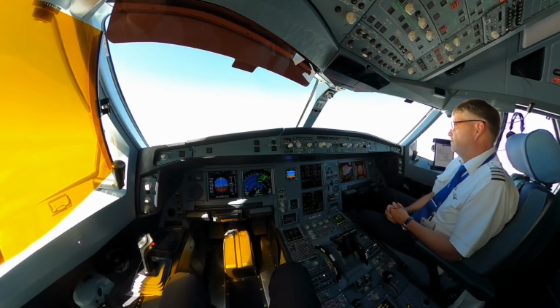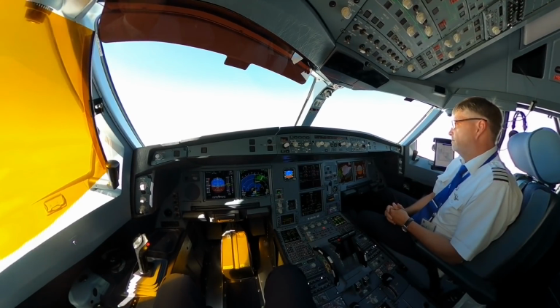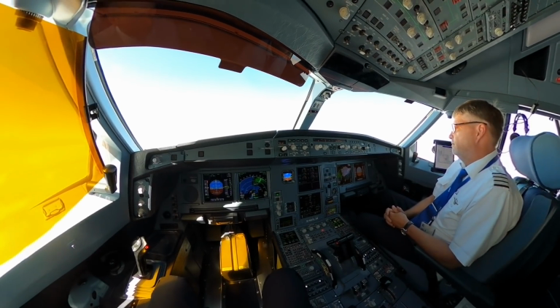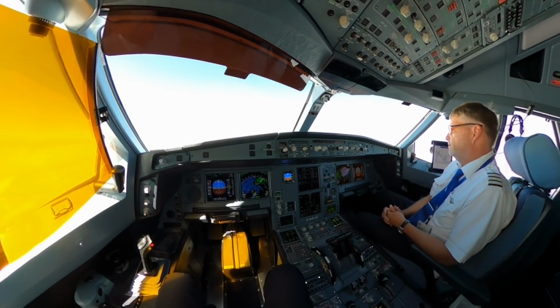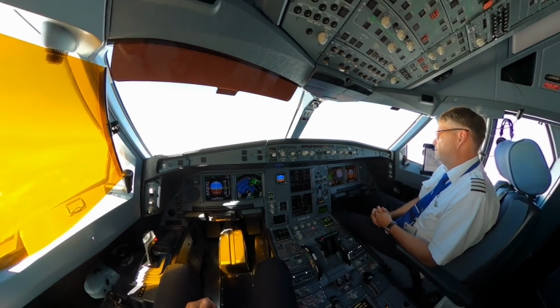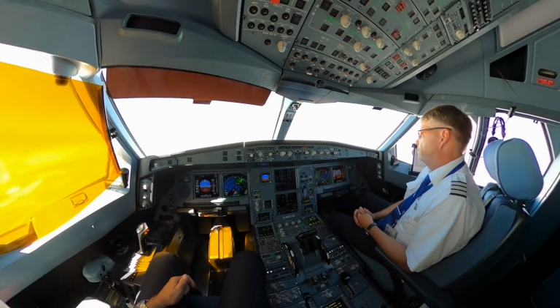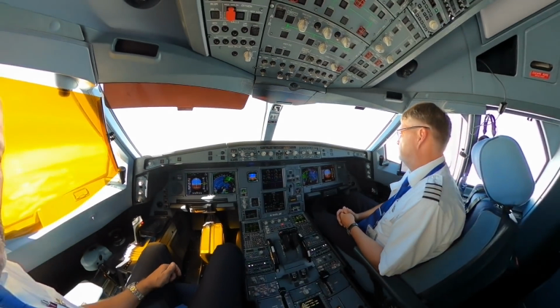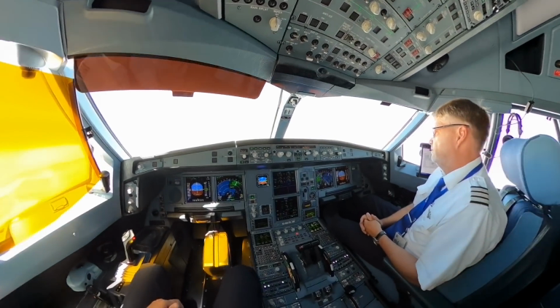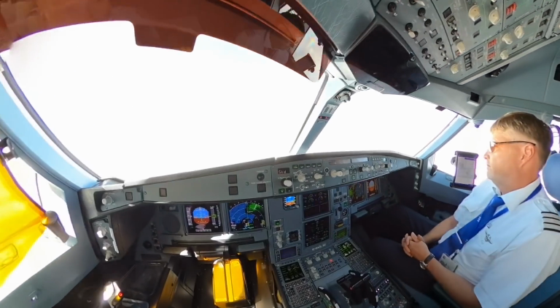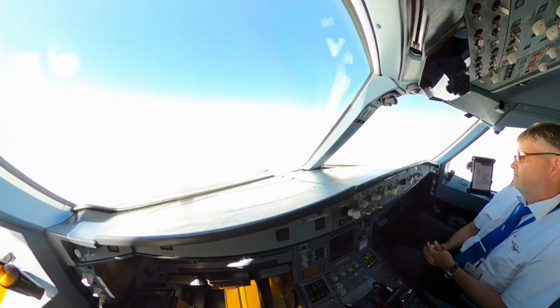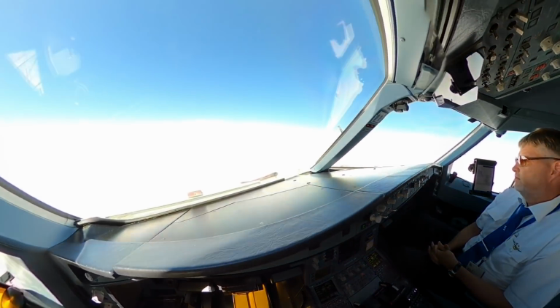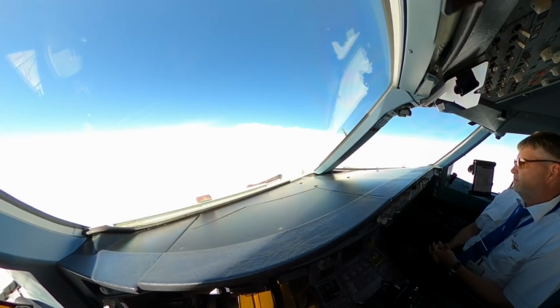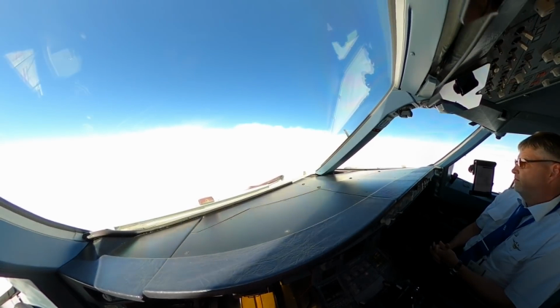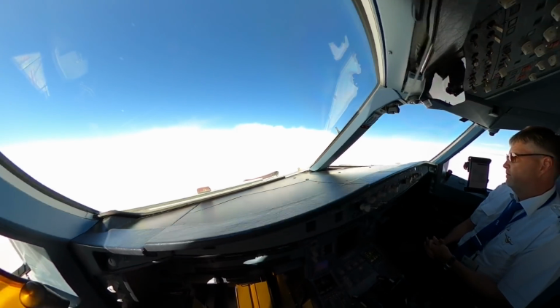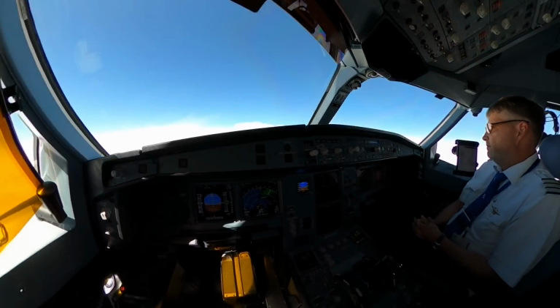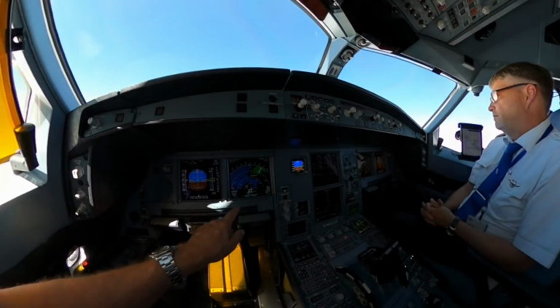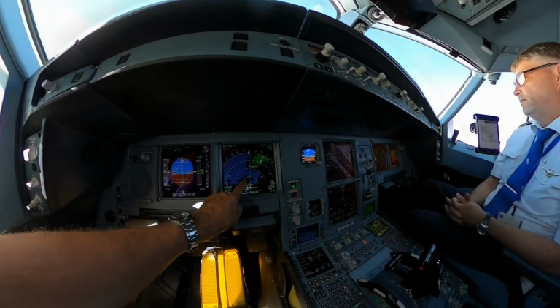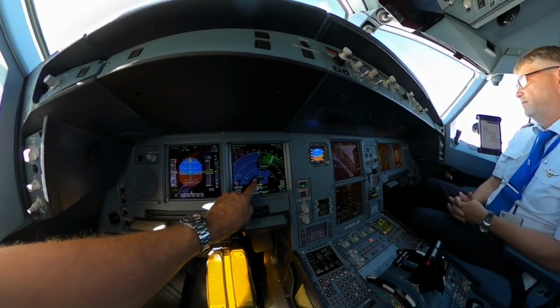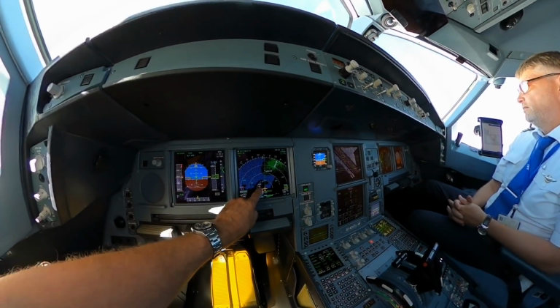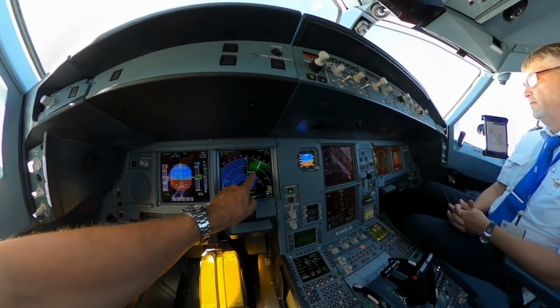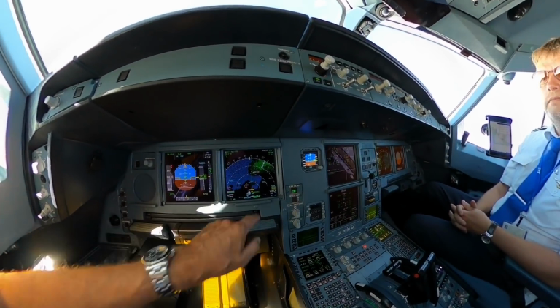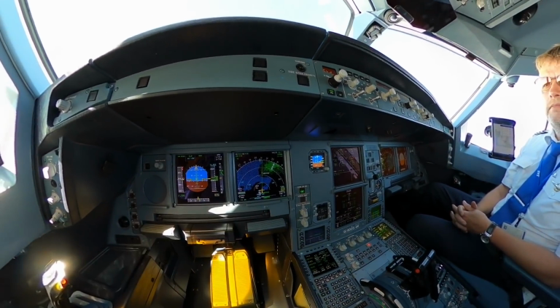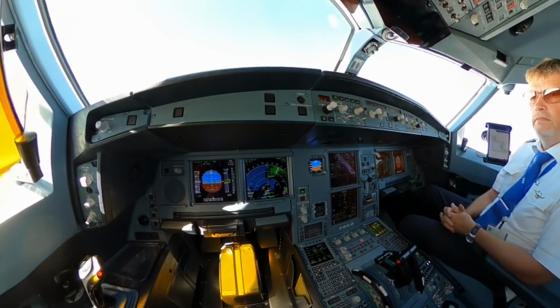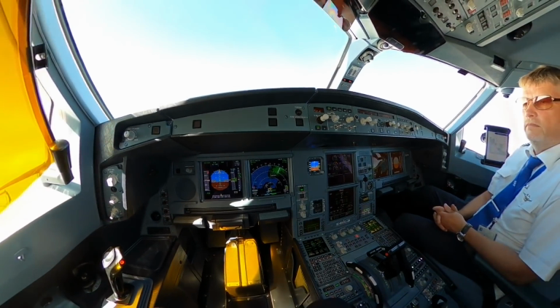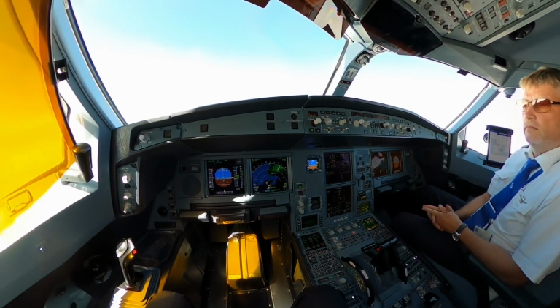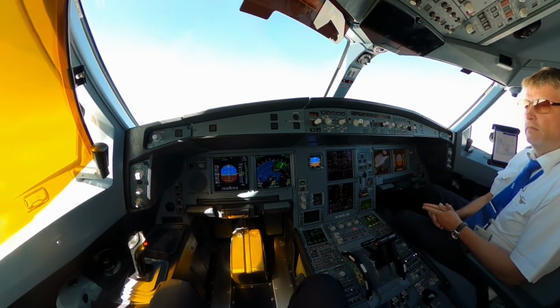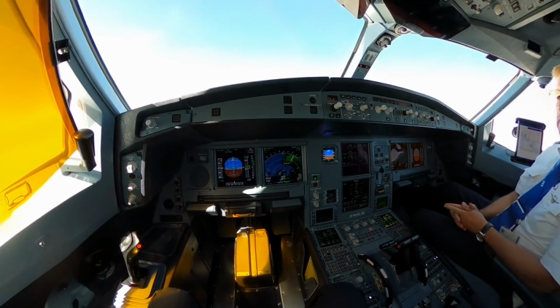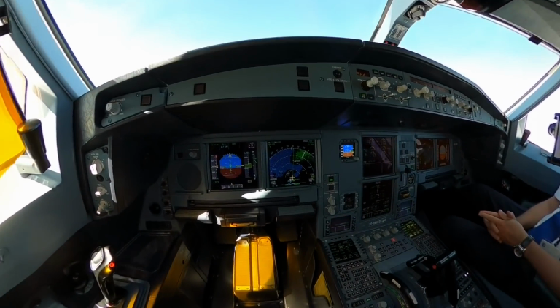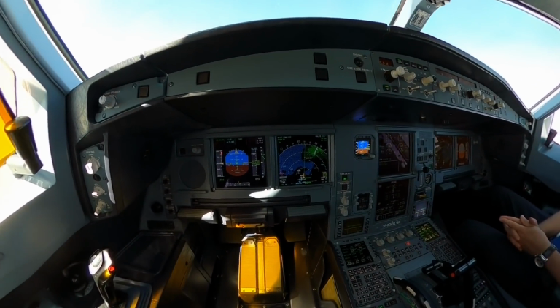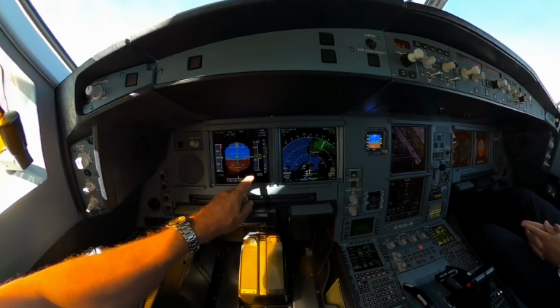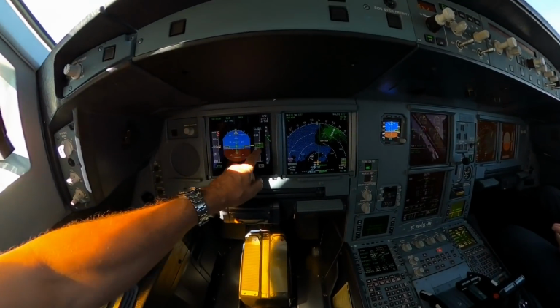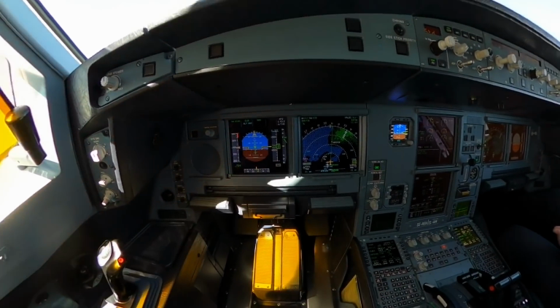On the way to New York now. We are passing a couple of clouds. This is Denmark, Norway. The flight is progressing very very fine. We are in a climb now.